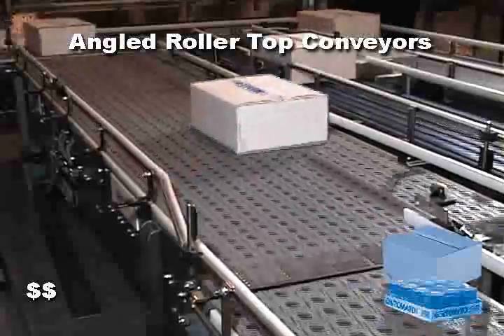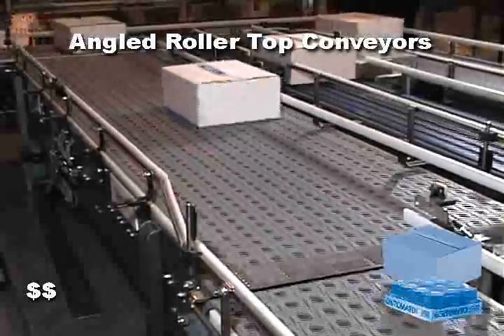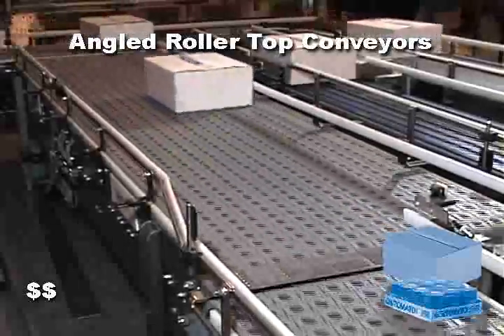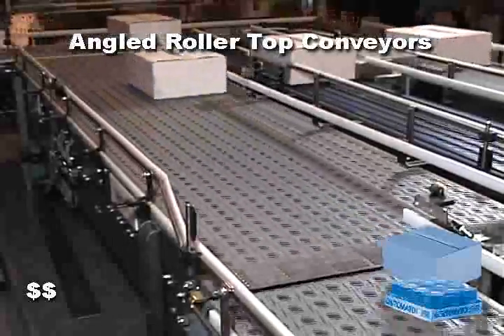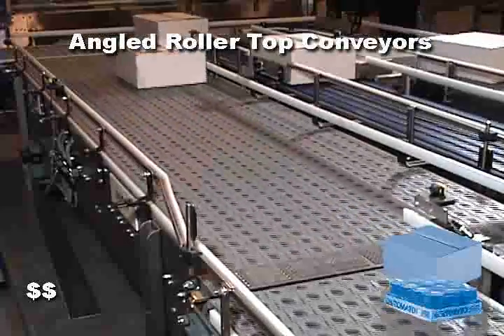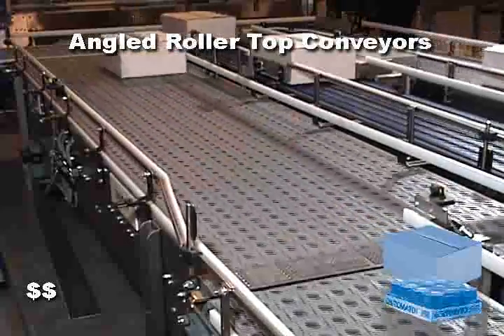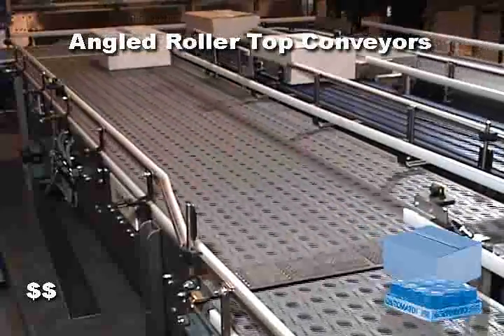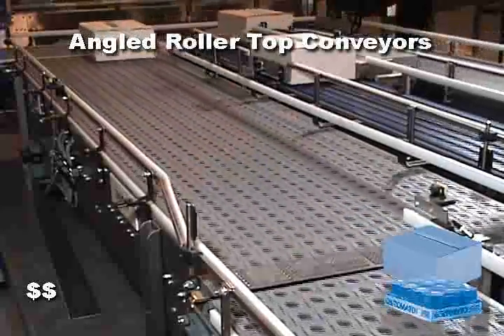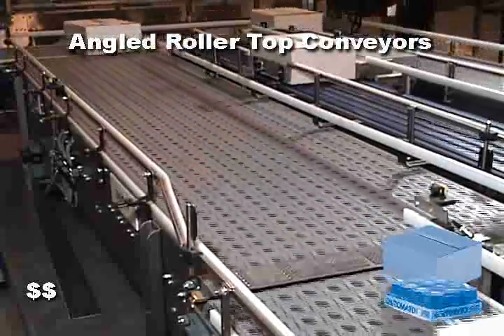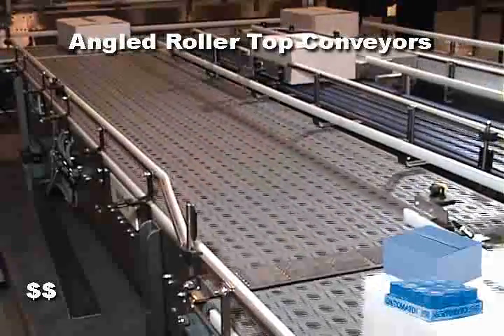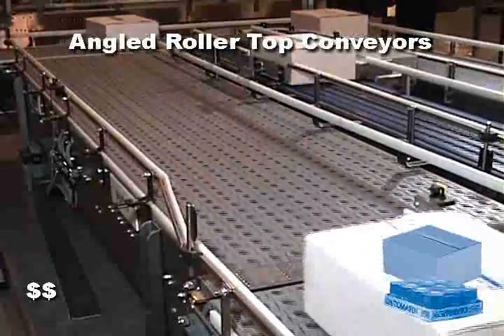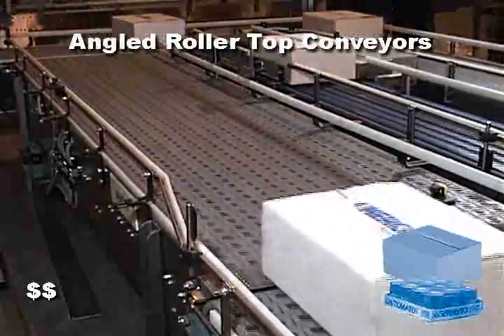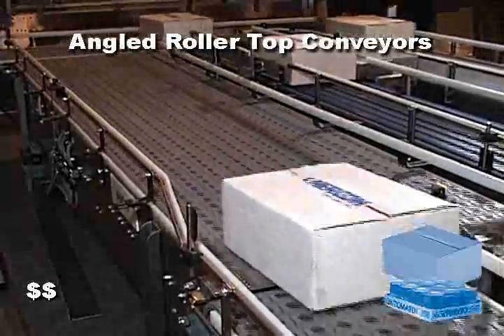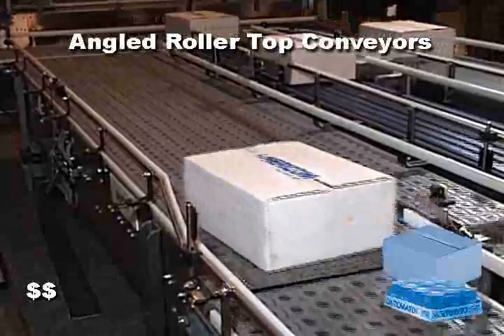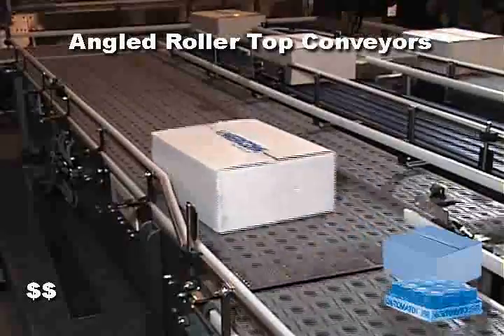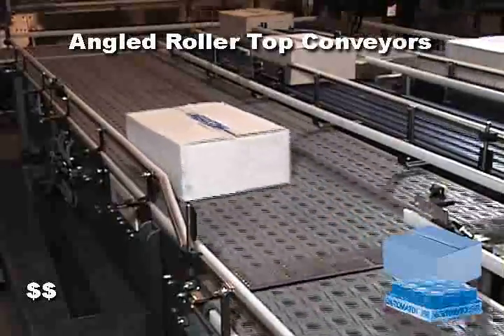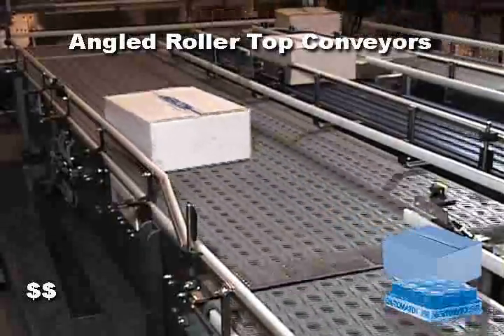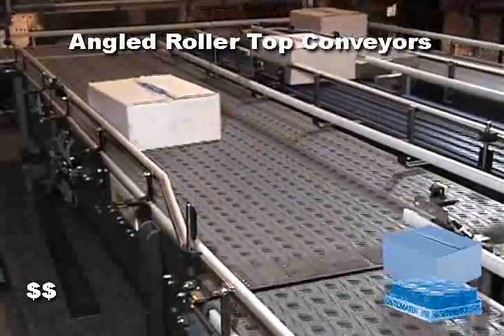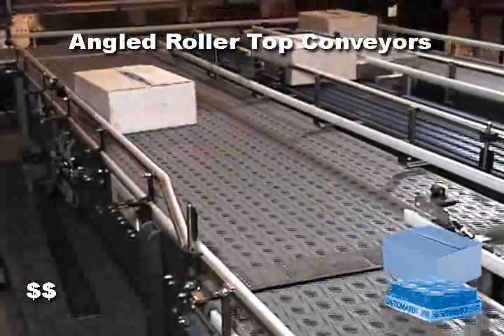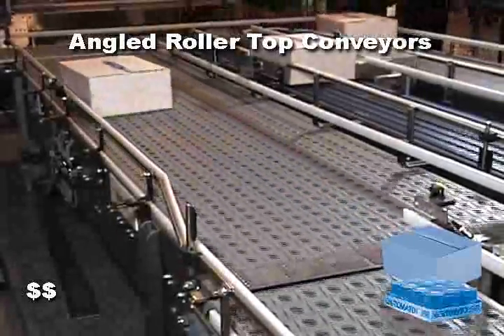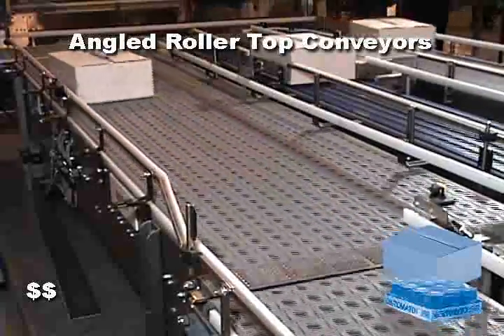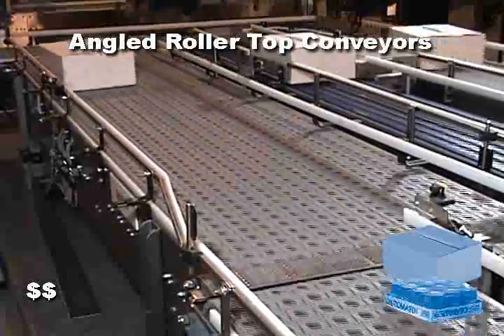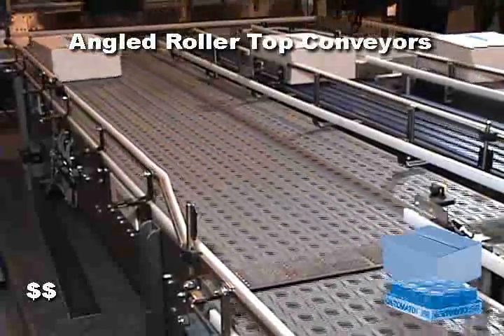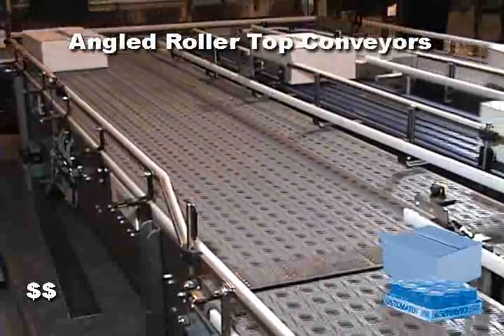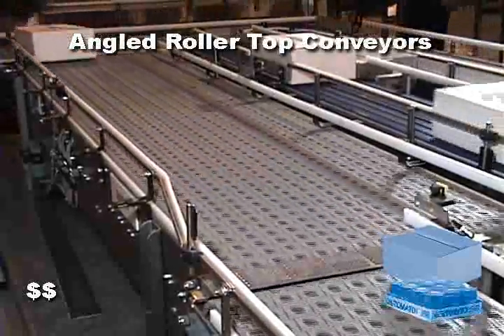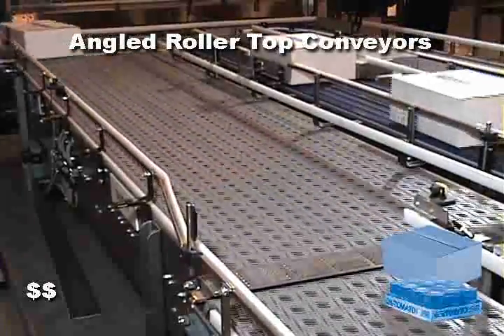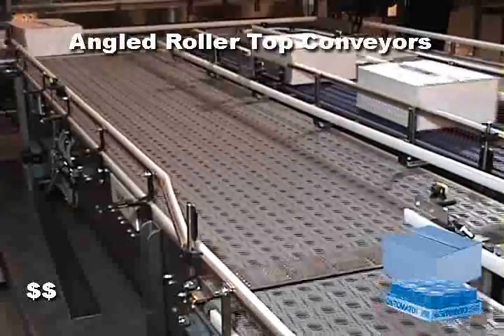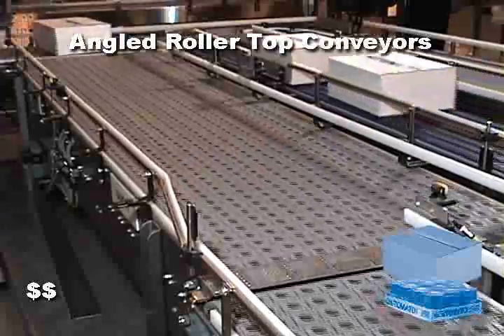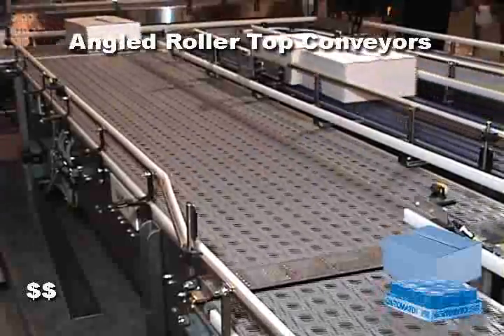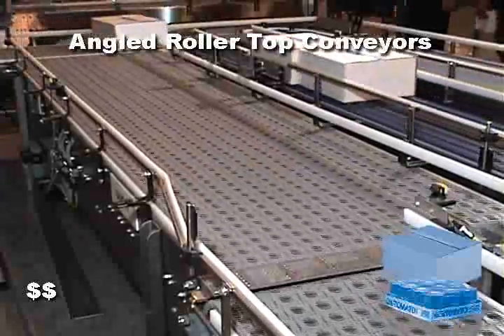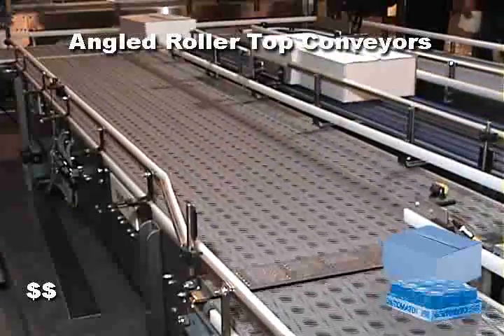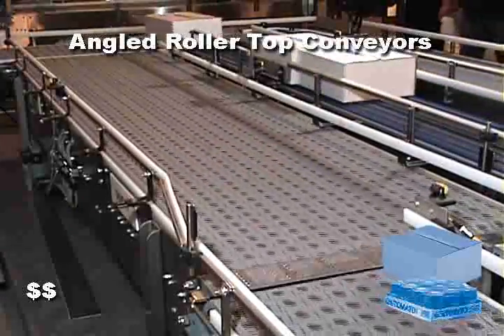Angled roller belt technology can be designed to direct packages in line without pushing arms or moving gates. This can result in a significant reduction of downtime.